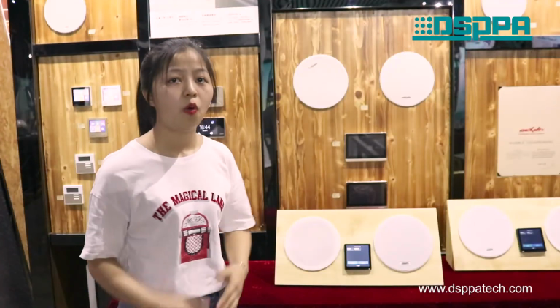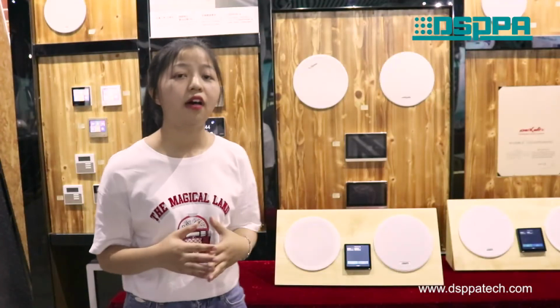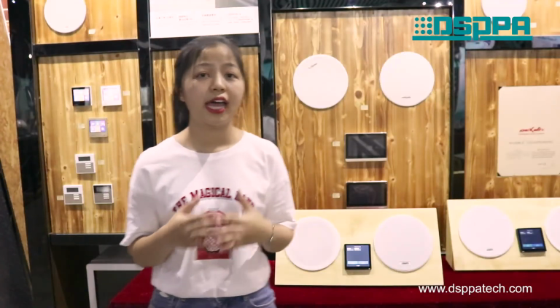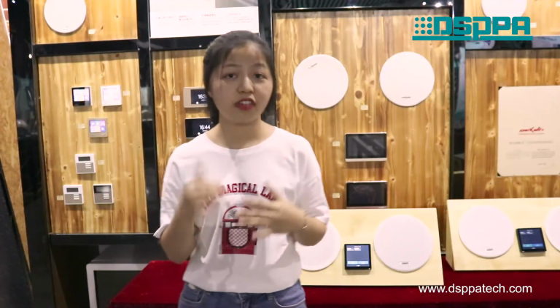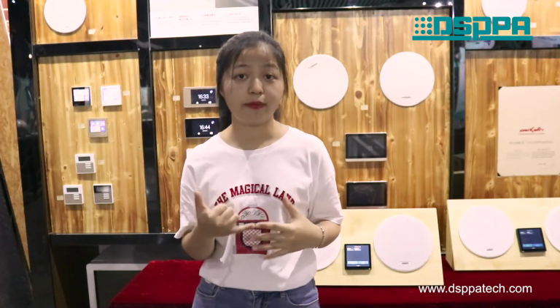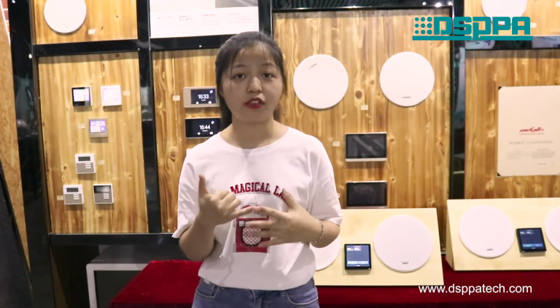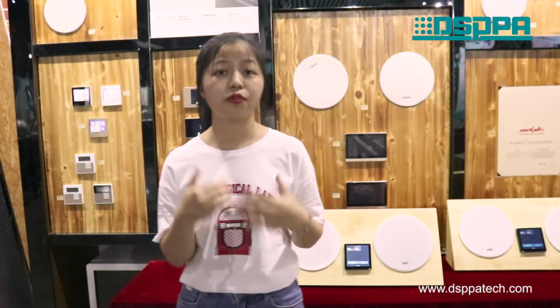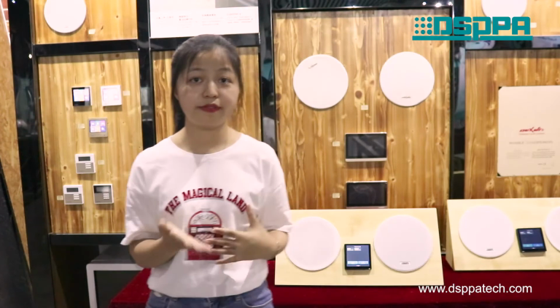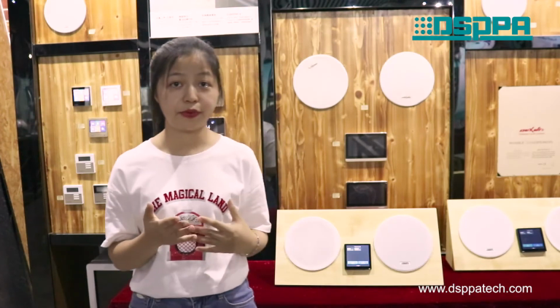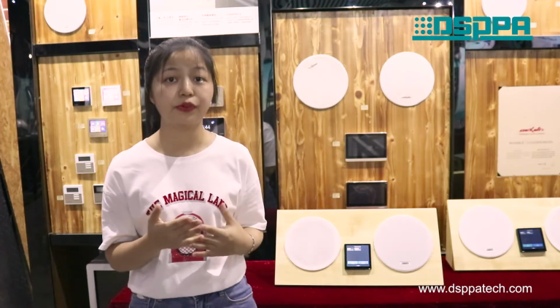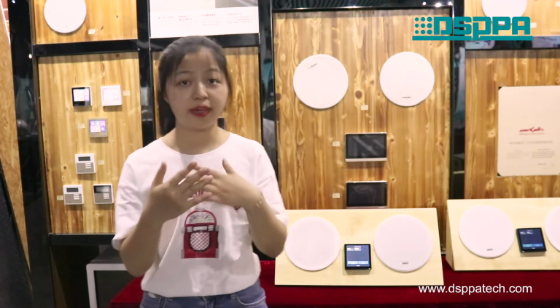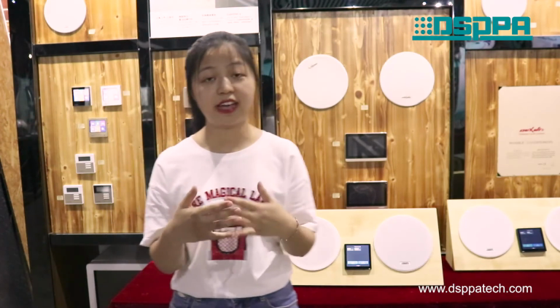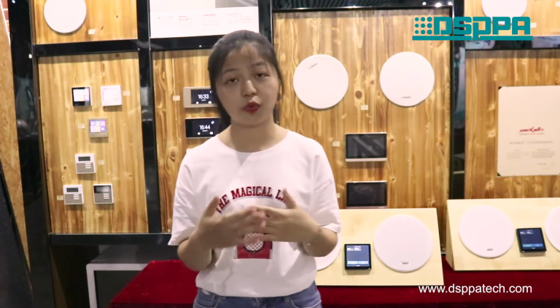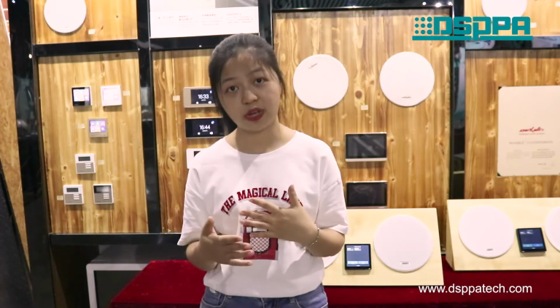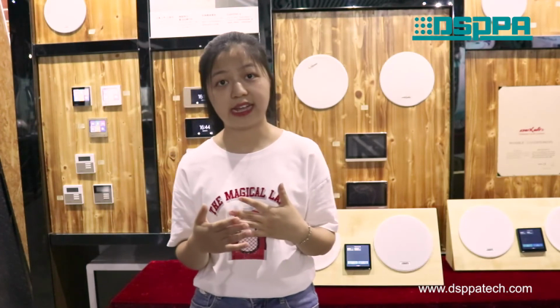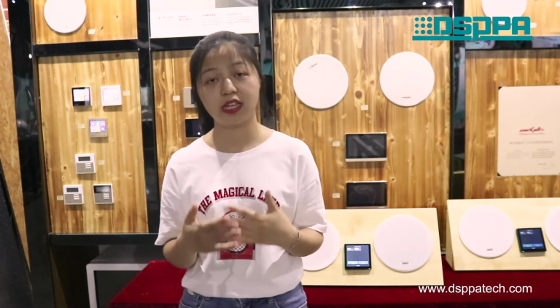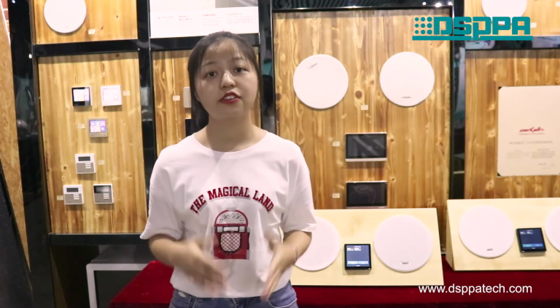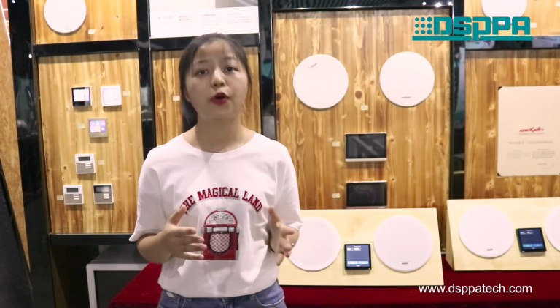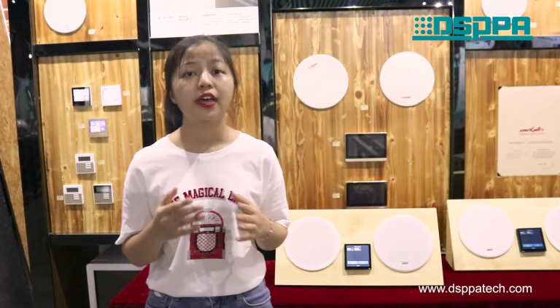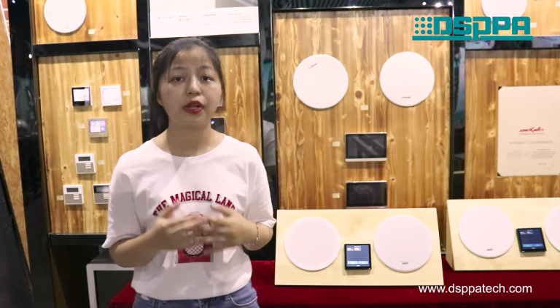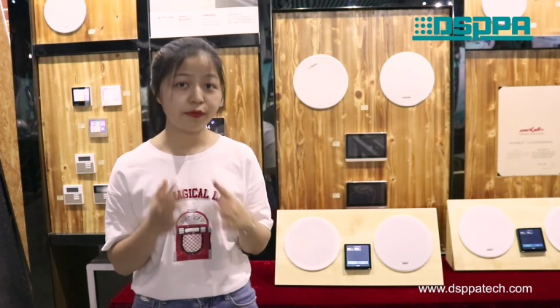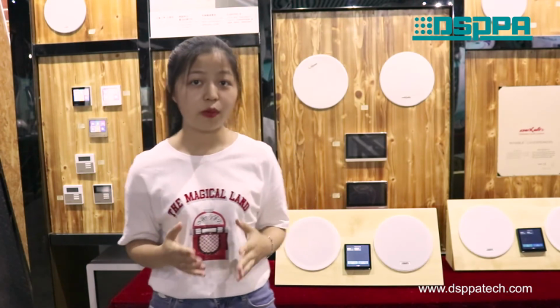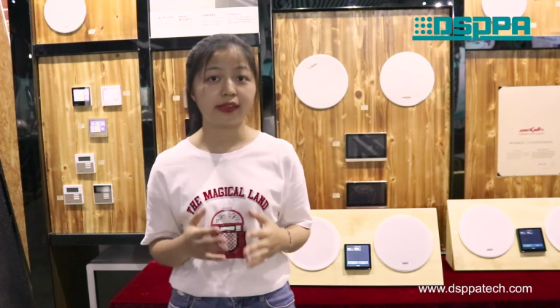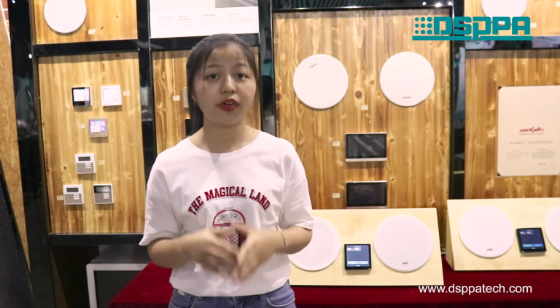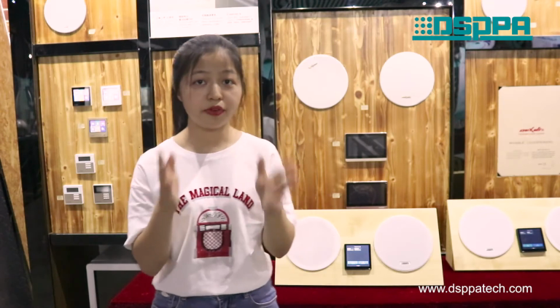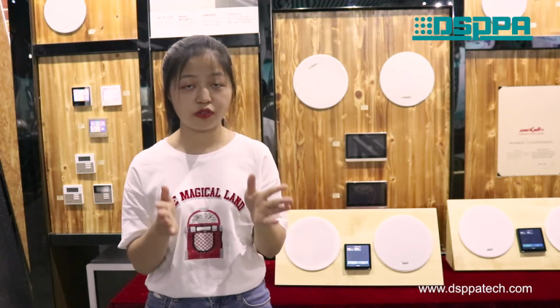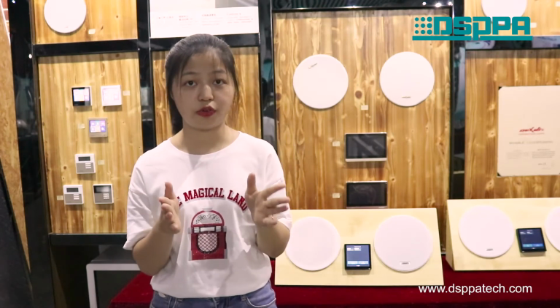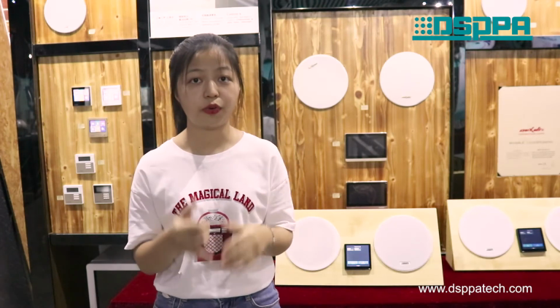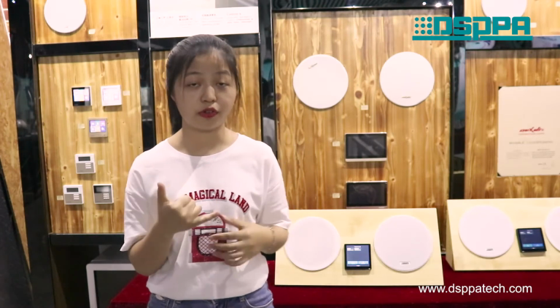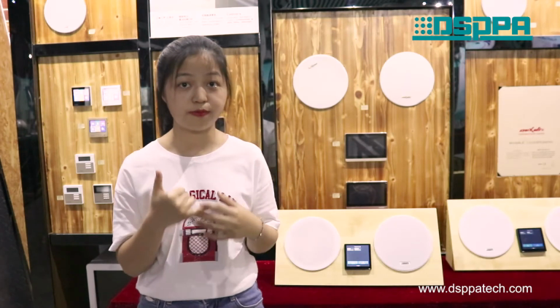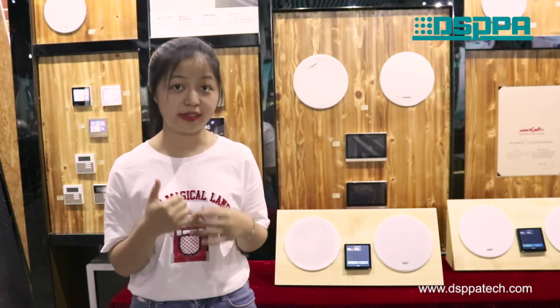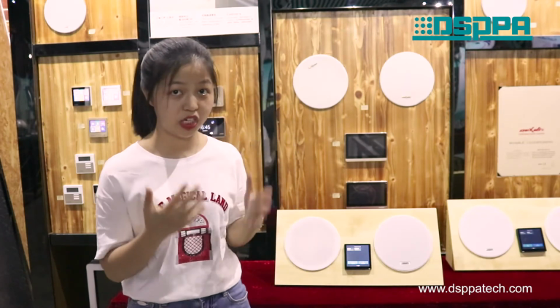Intercom is also perfect for you to keep in touch with one another. So if you are looking for someone, you can broadcast to a corresponding machine.